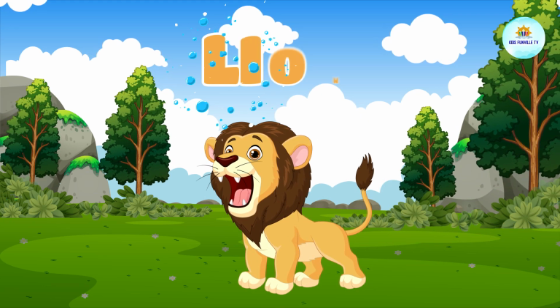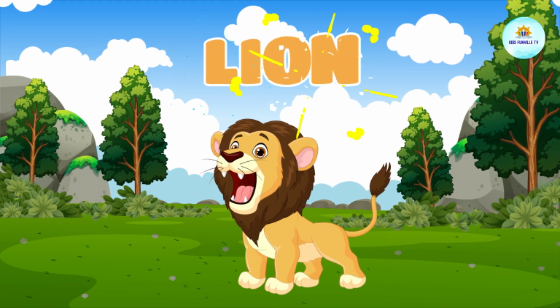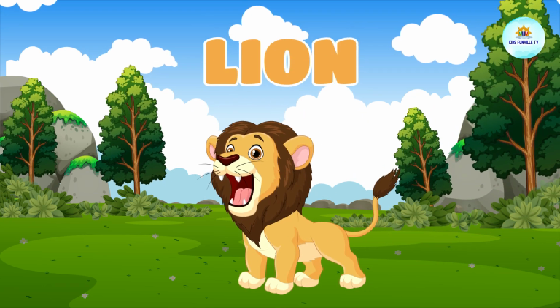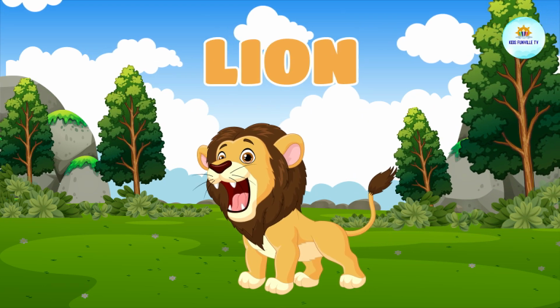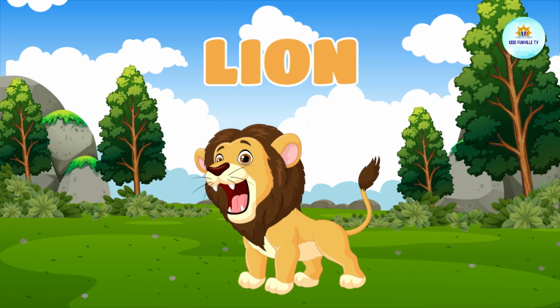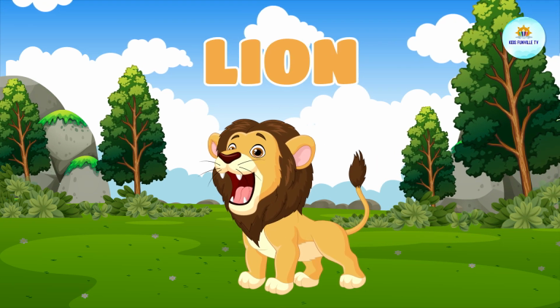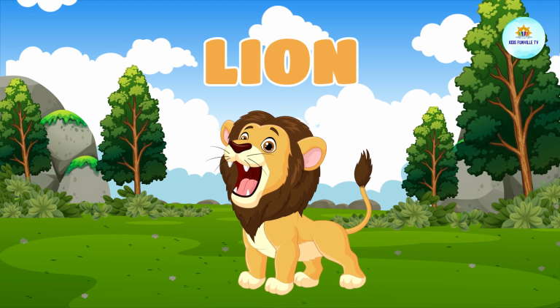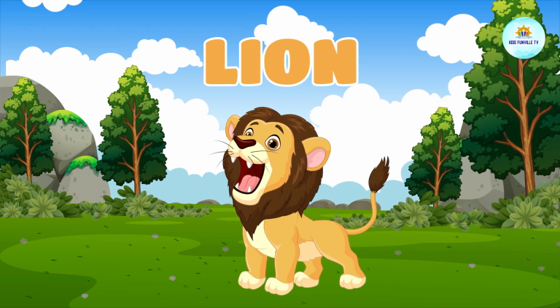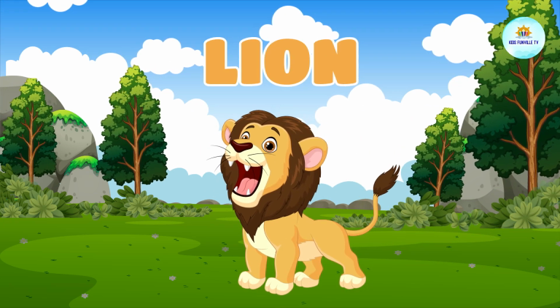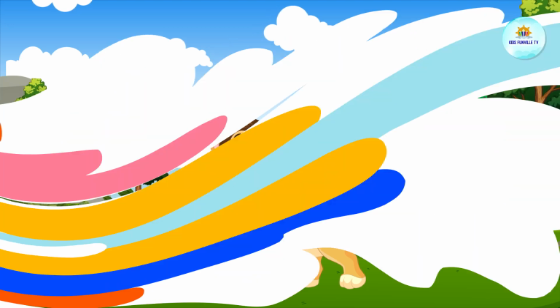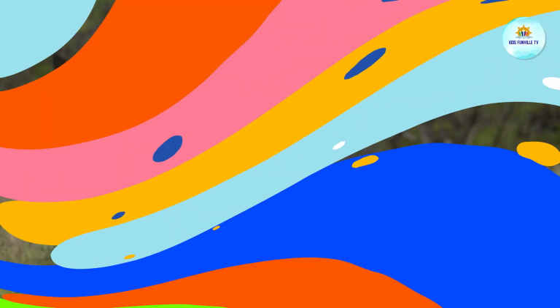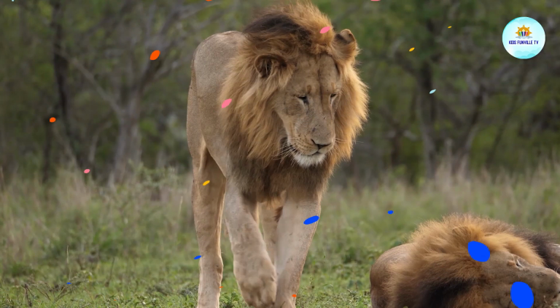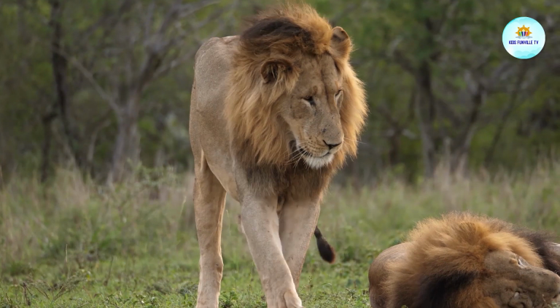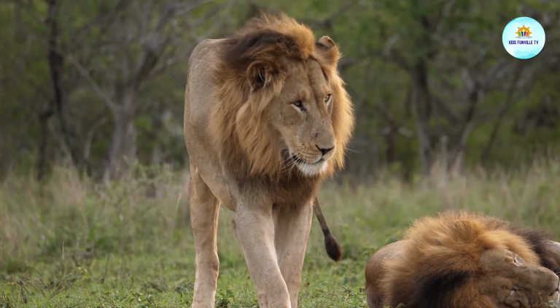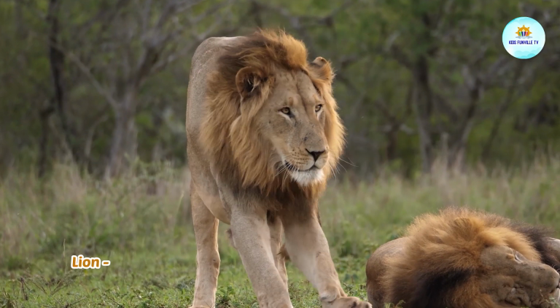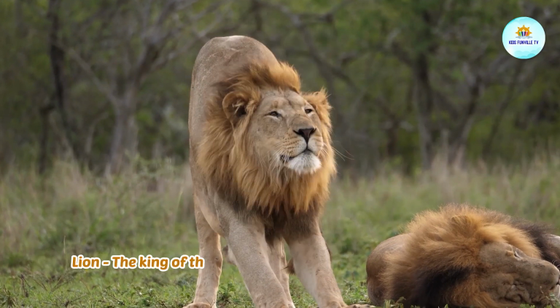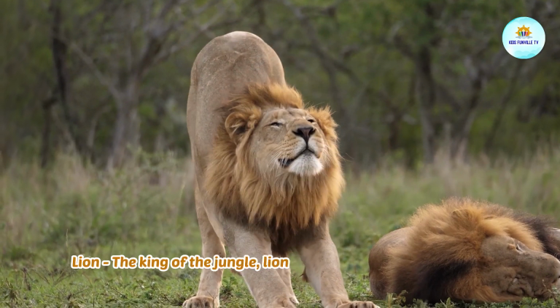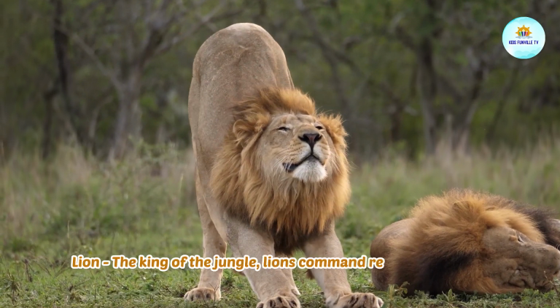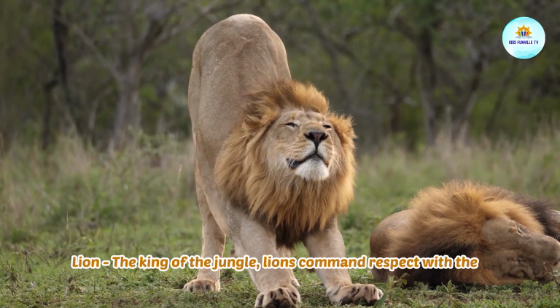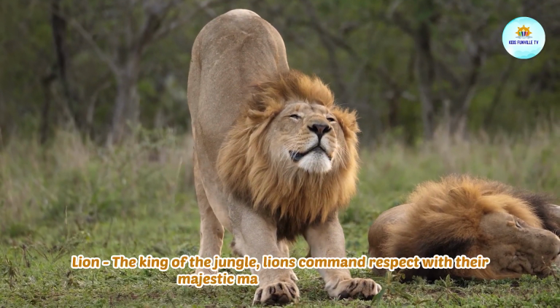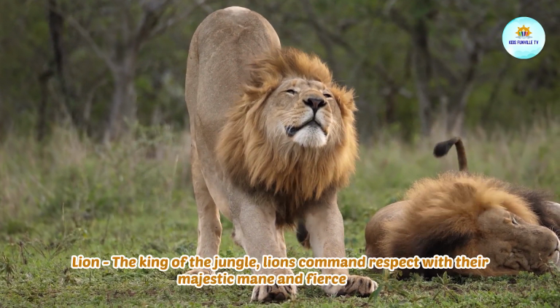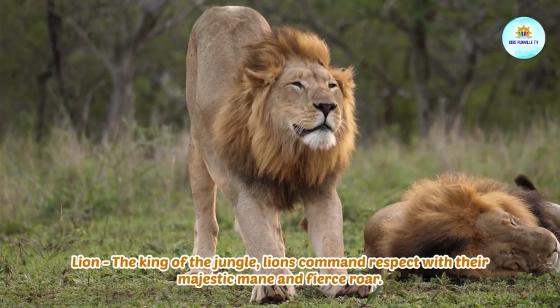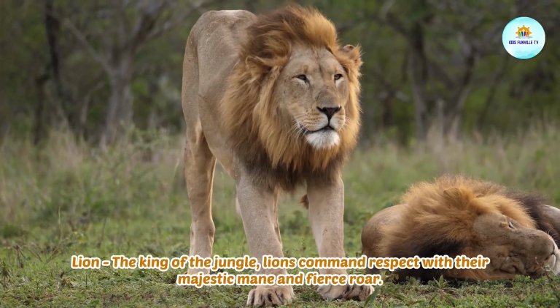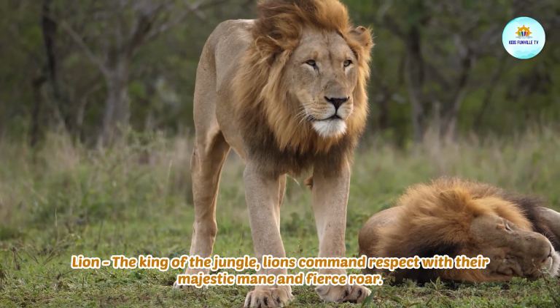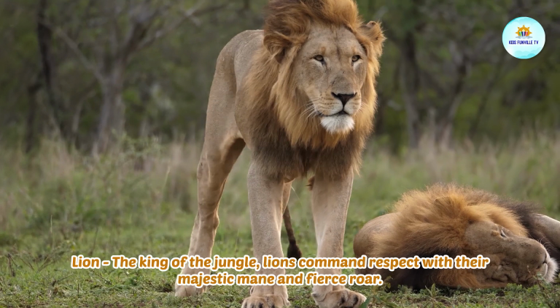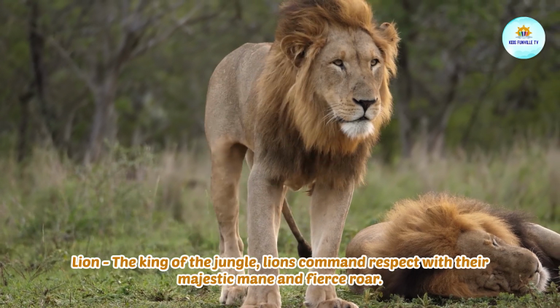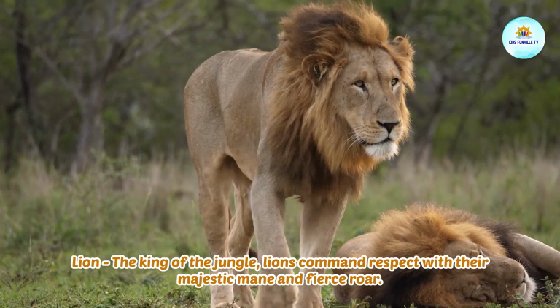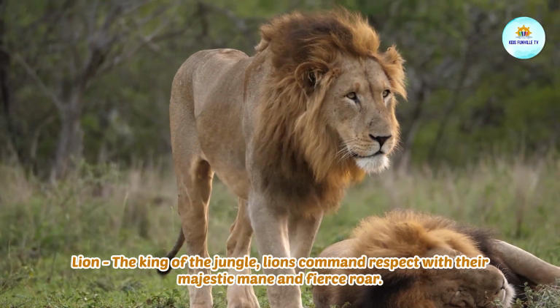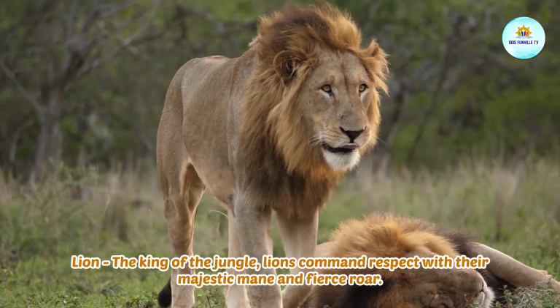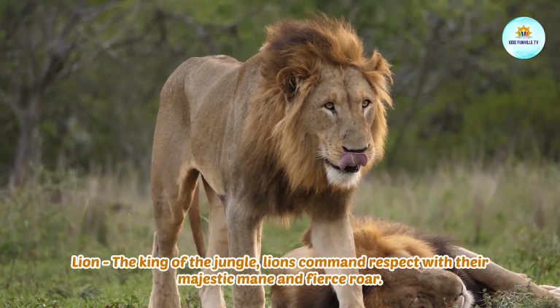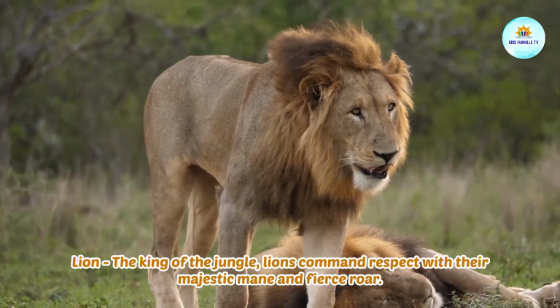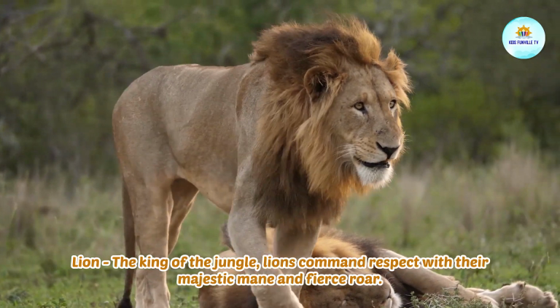This is a lion. Lion, the king of the jungle. Lions command respect with their majestic mane and fierce roar.